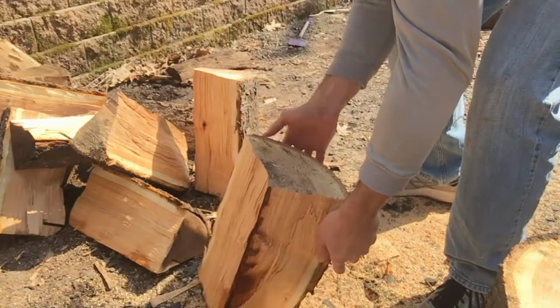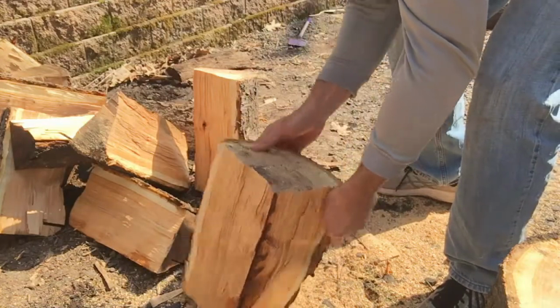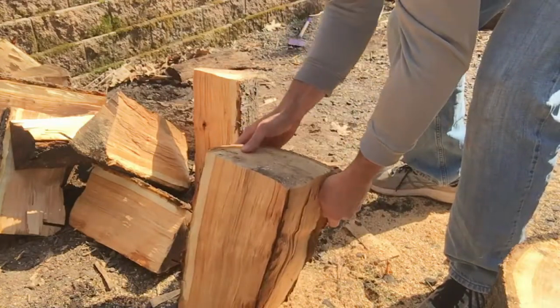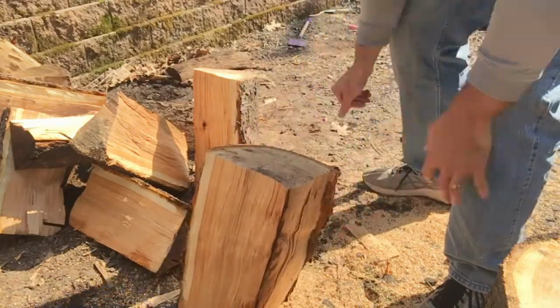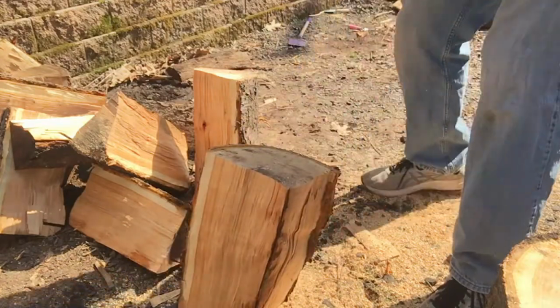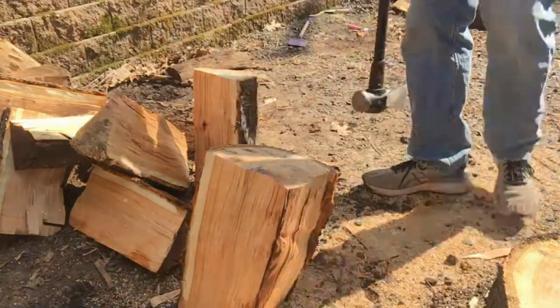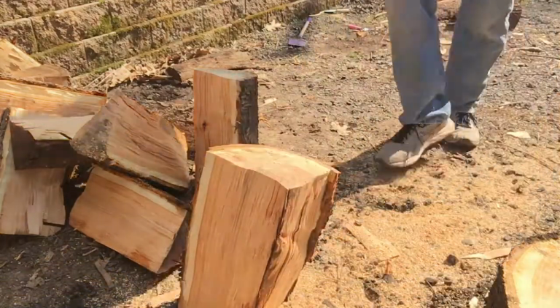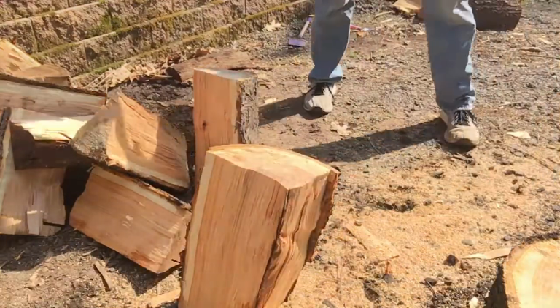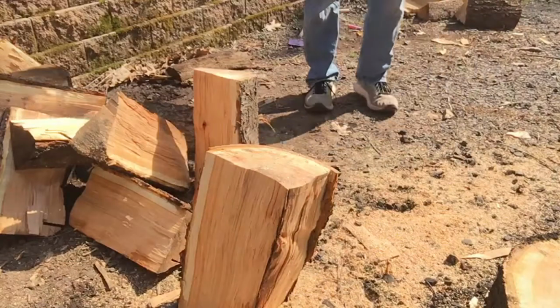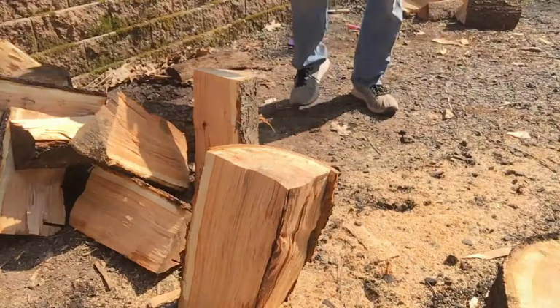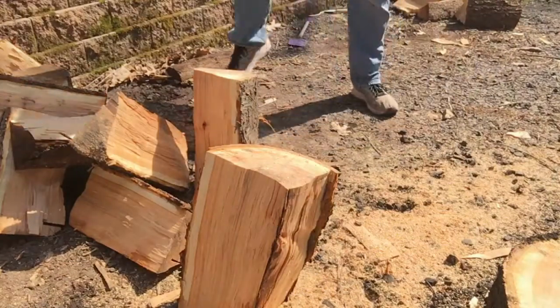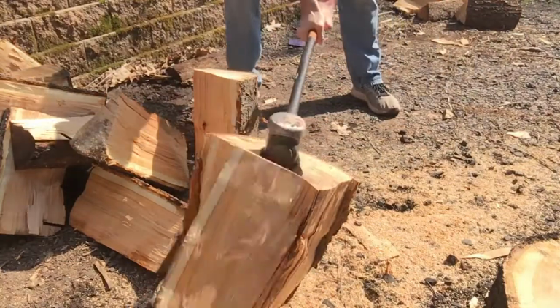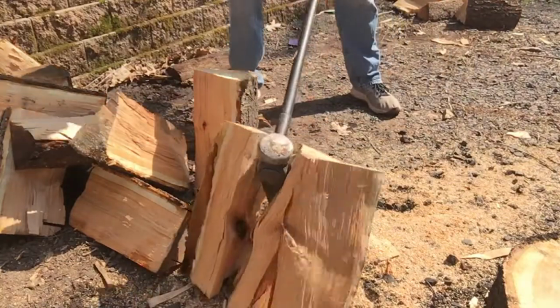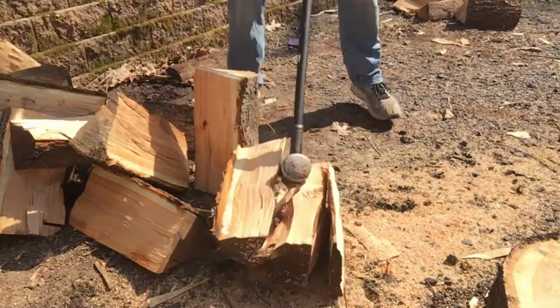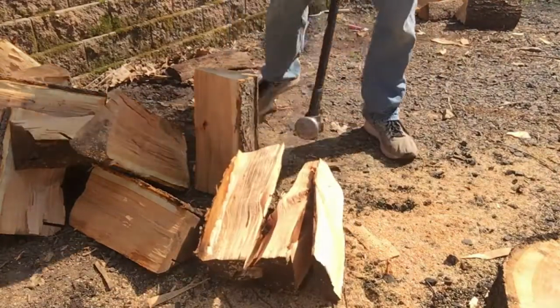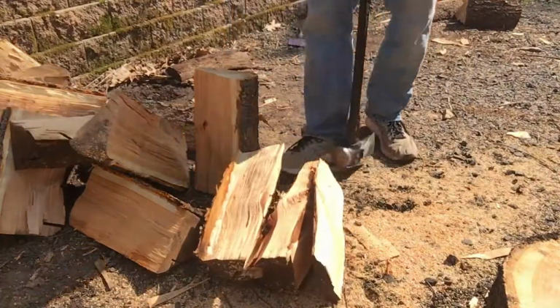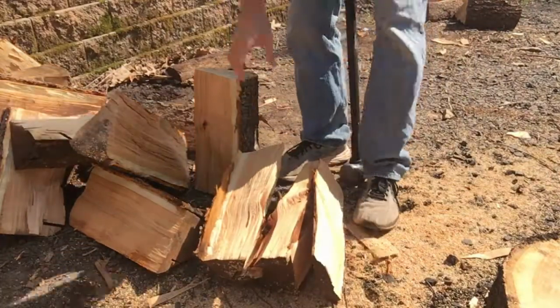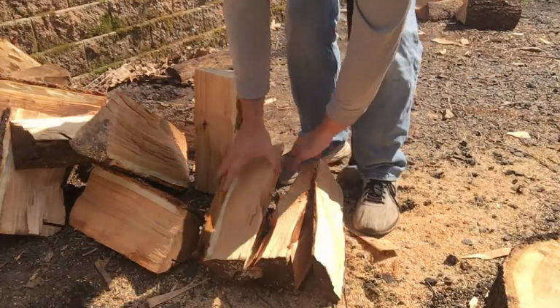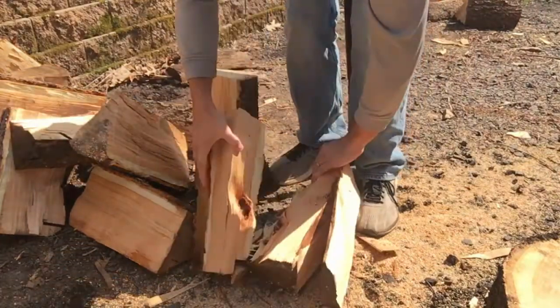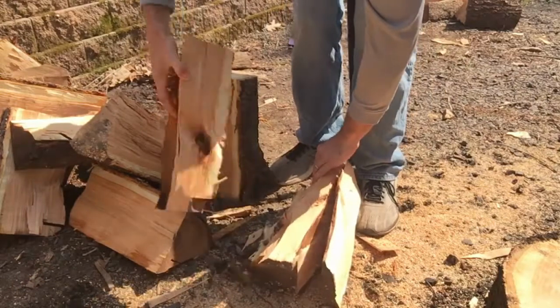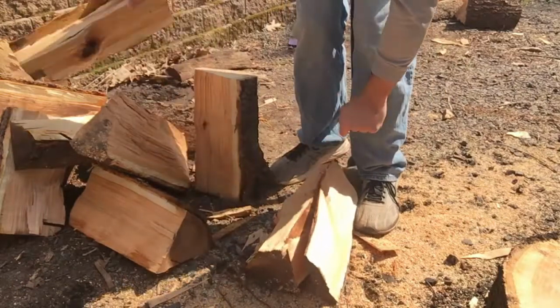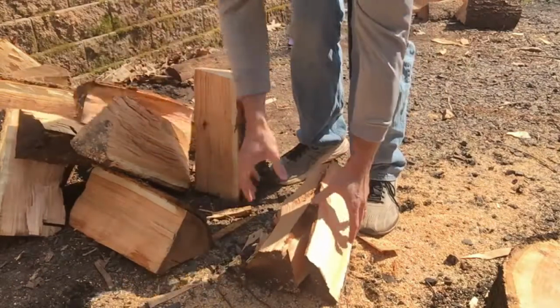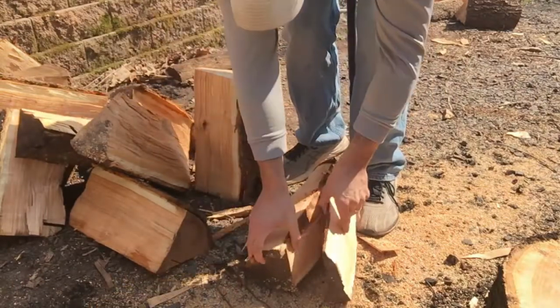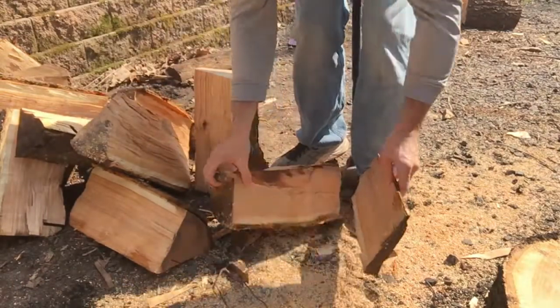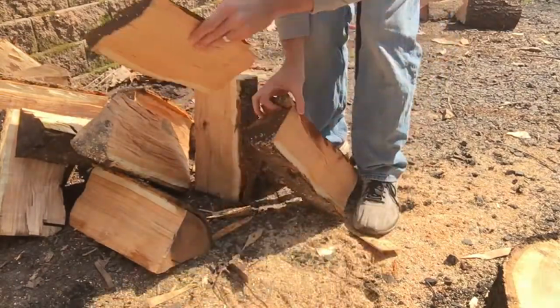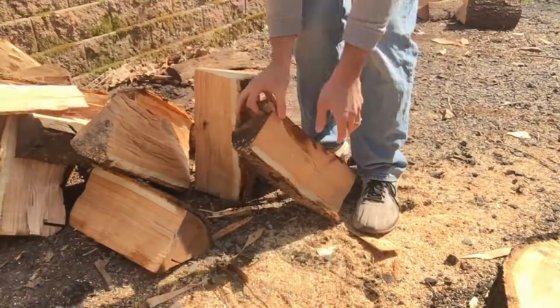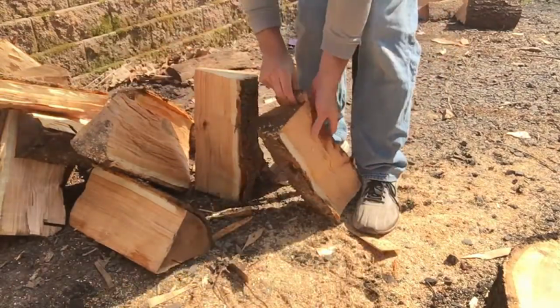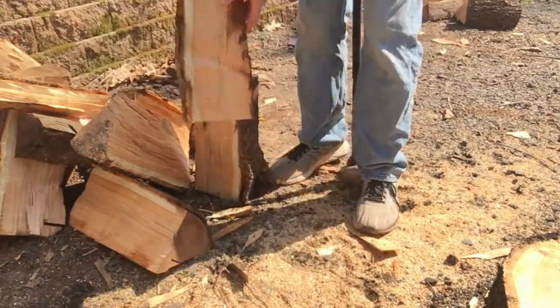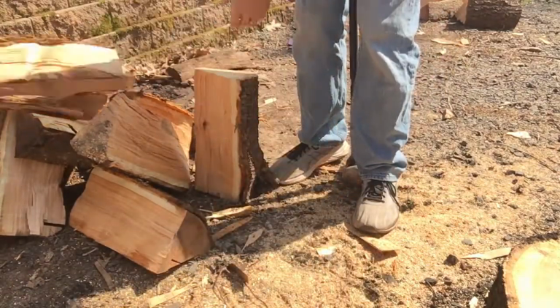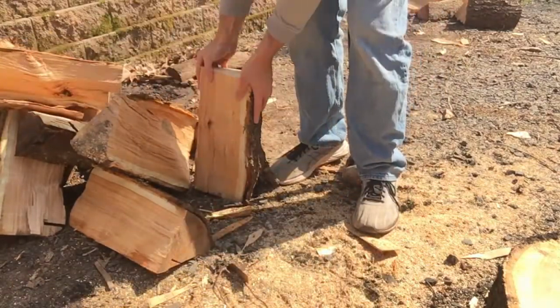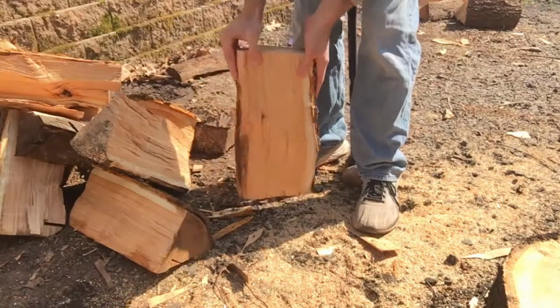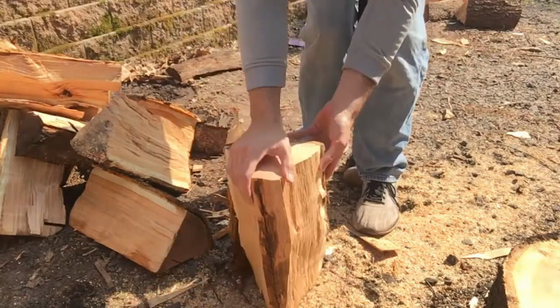One of the tougher parts too is finding level ground to do it on. I usually have a block that I put it on to make it a little bit easier — I just didn't use it for this video. You can see right in the middle there's a little knot there; it's a little bit tougher to split, but we were able to get through that one.